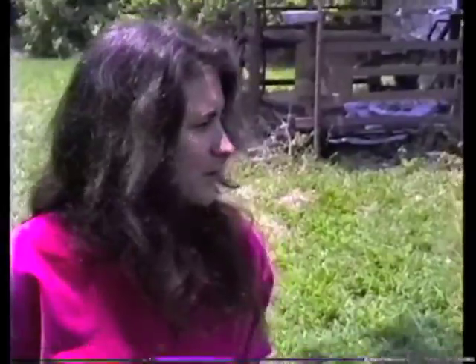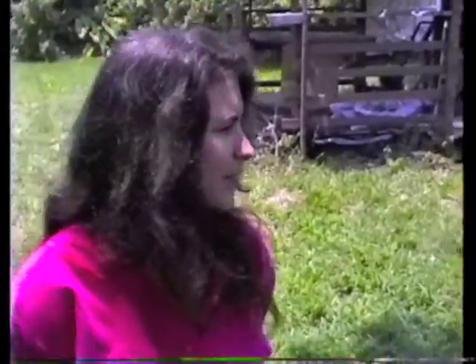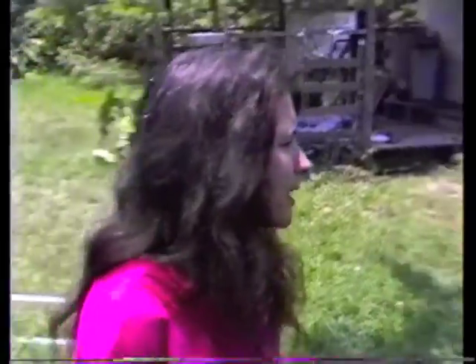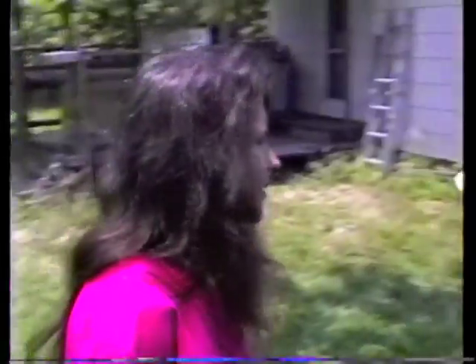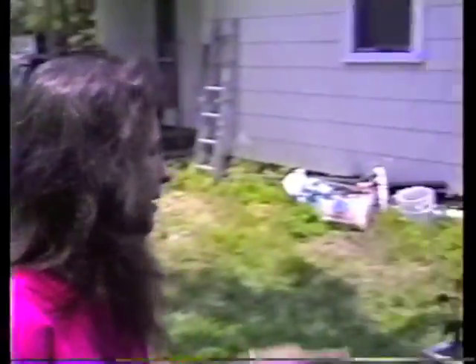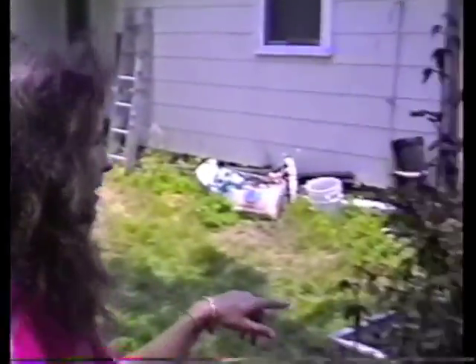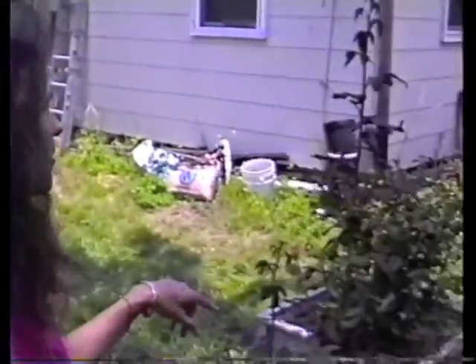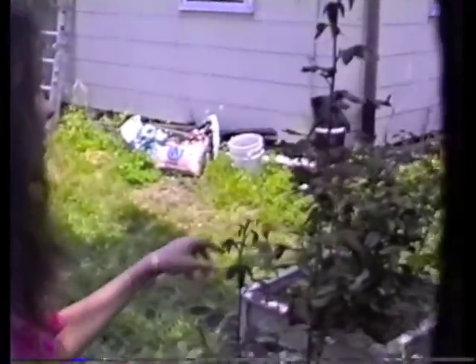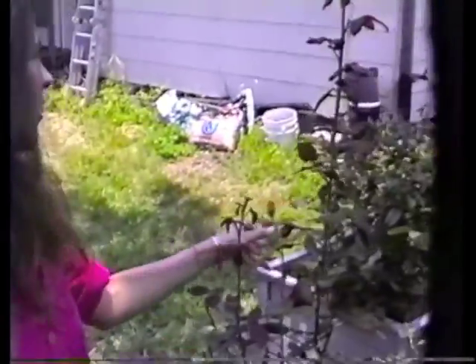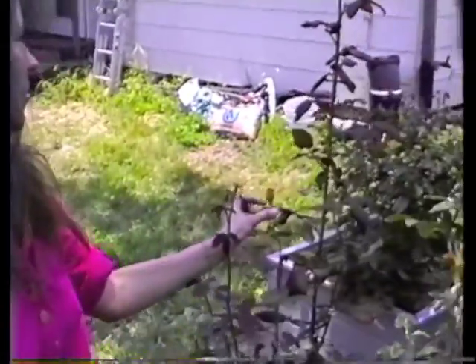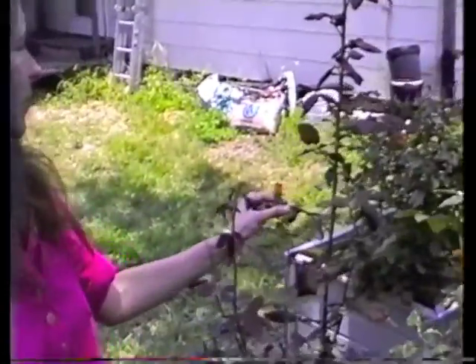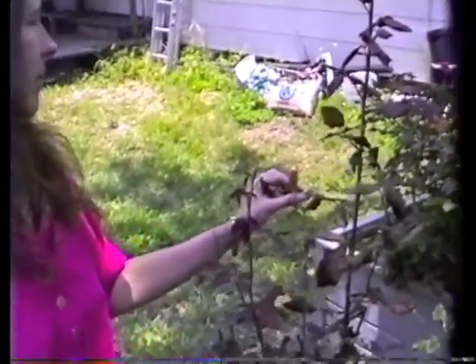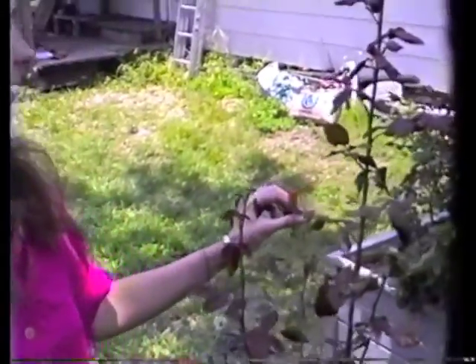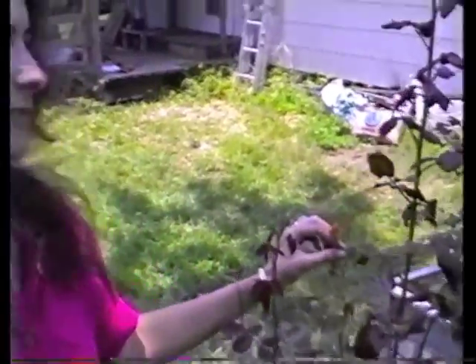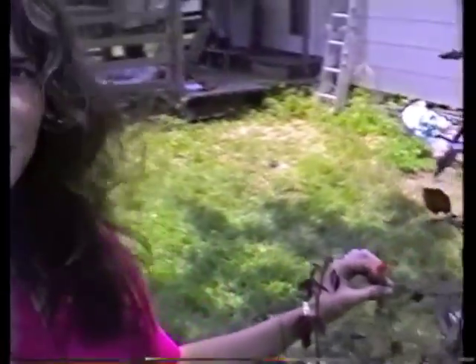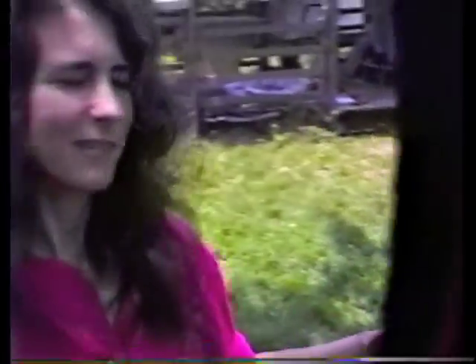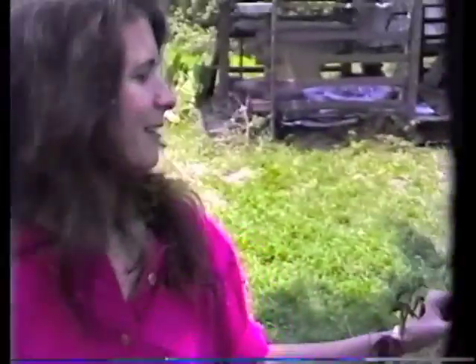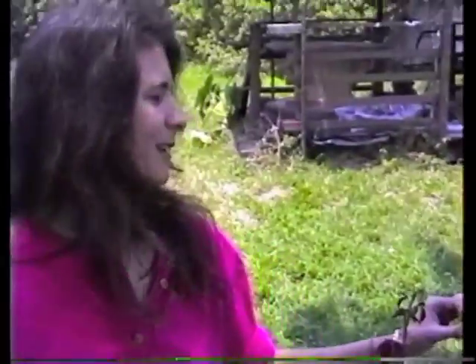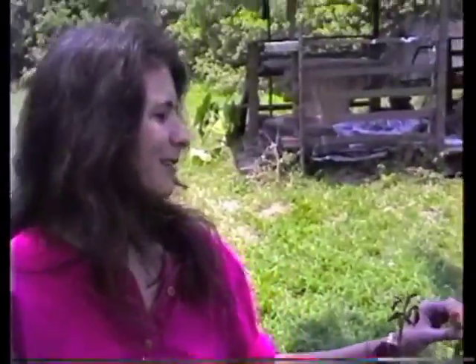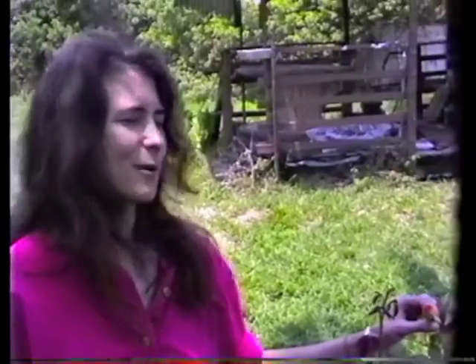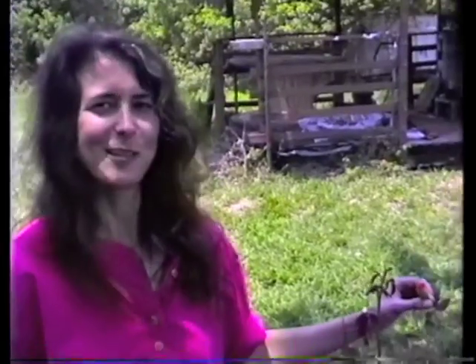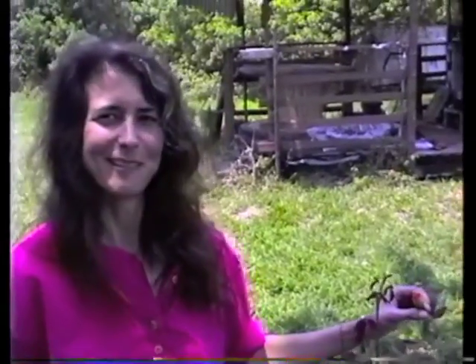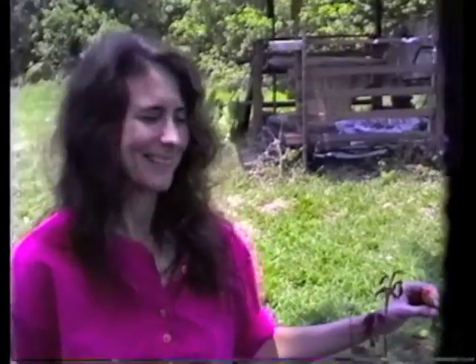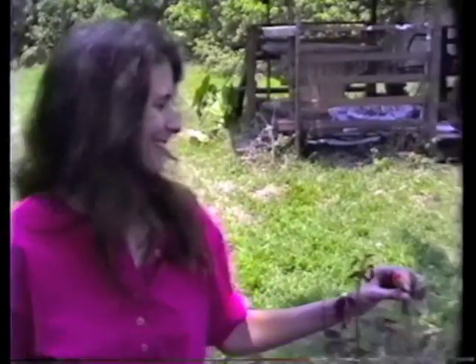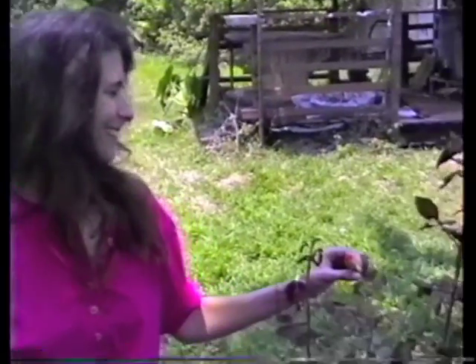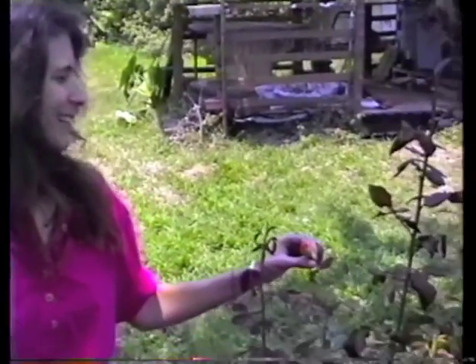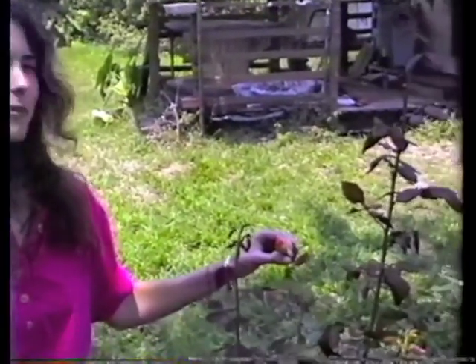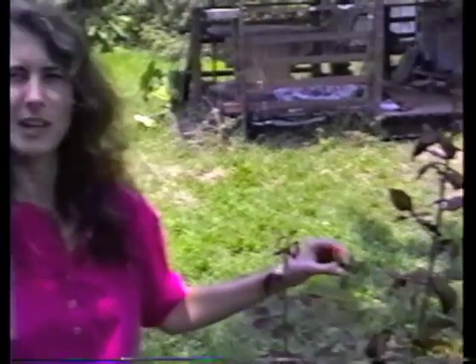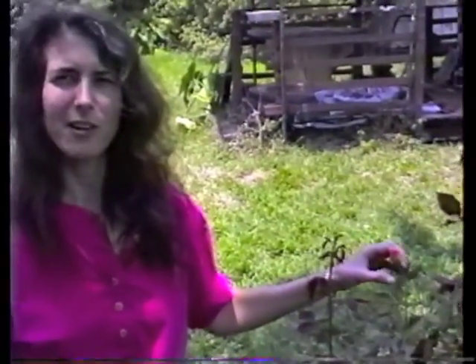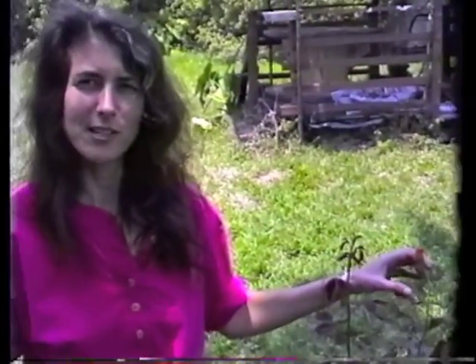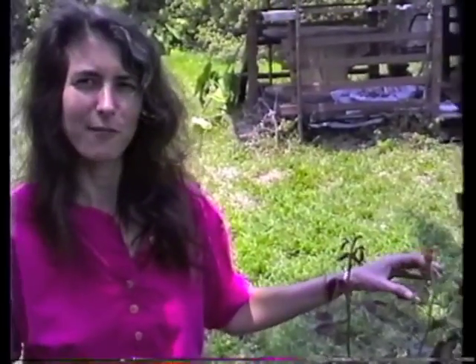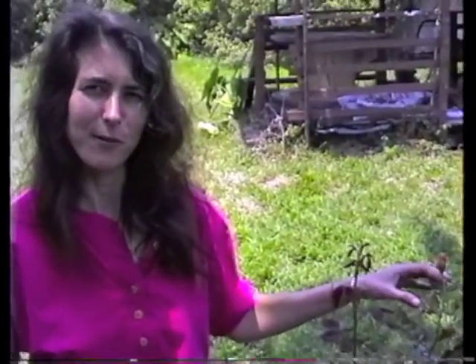And then we have America, which is a coral flower. That's your favorite, isn't it? Well, it was. It smells good. It has a carnation-like fragrance.